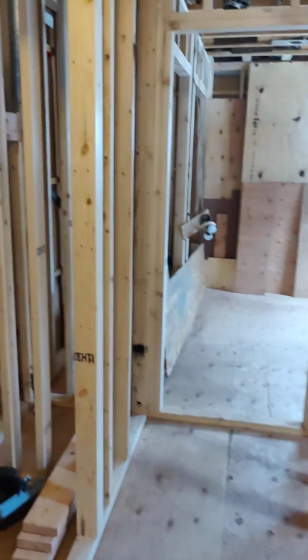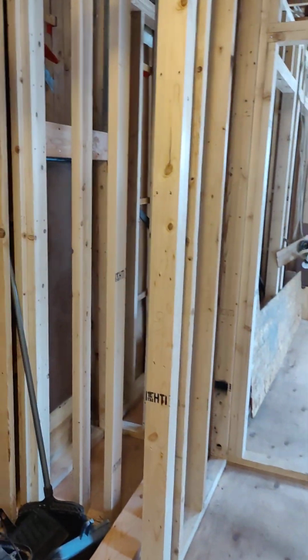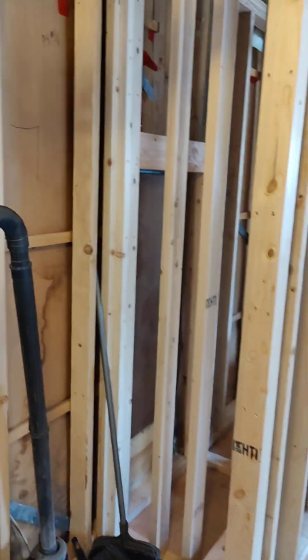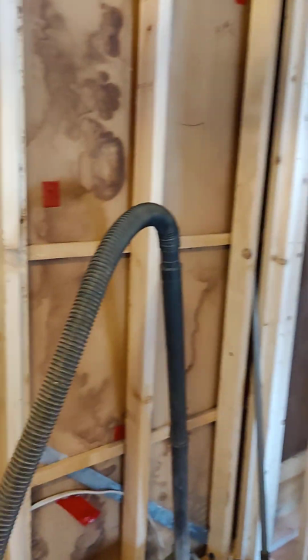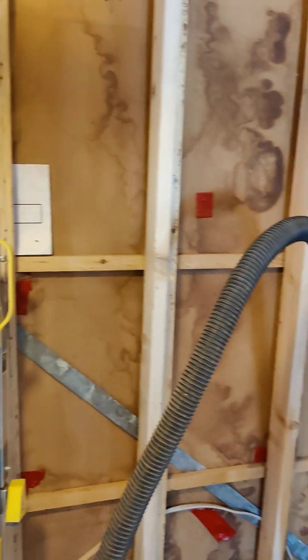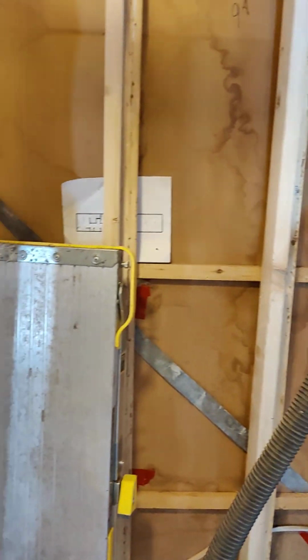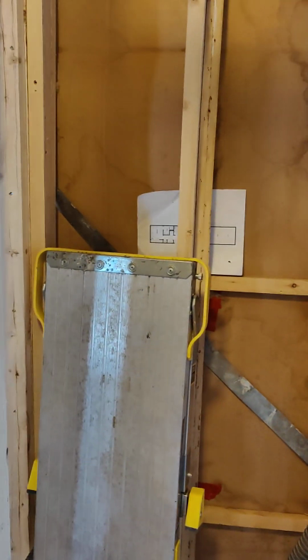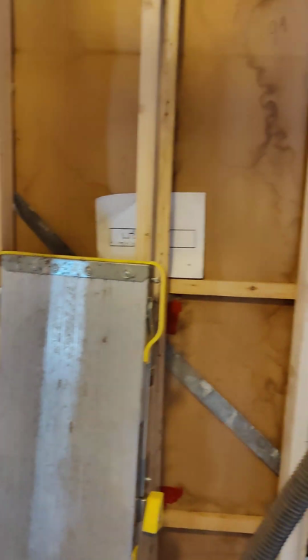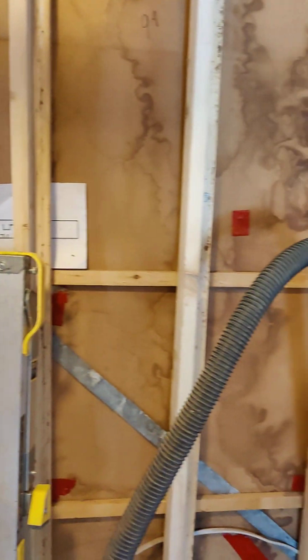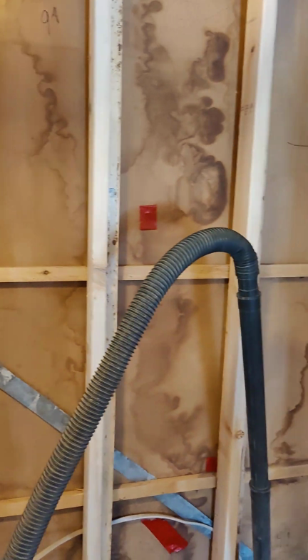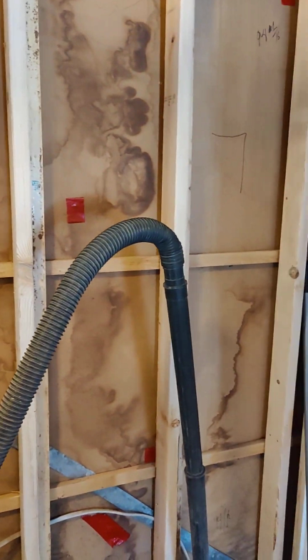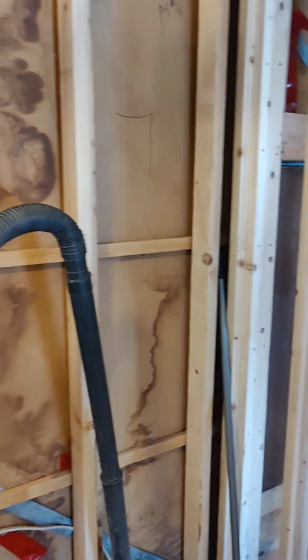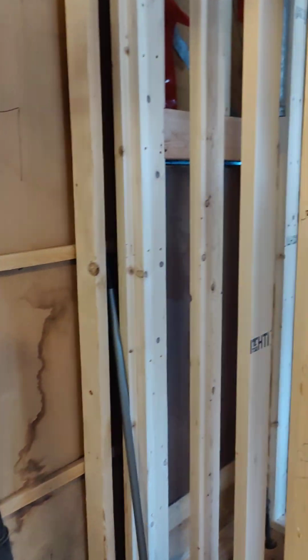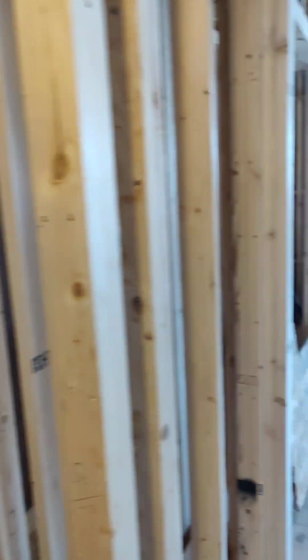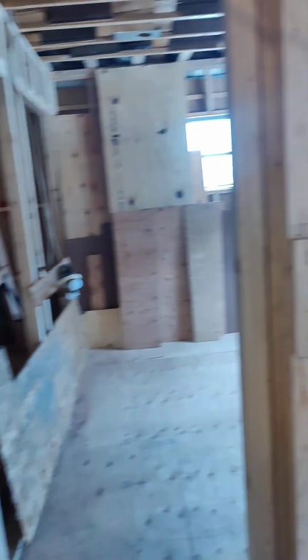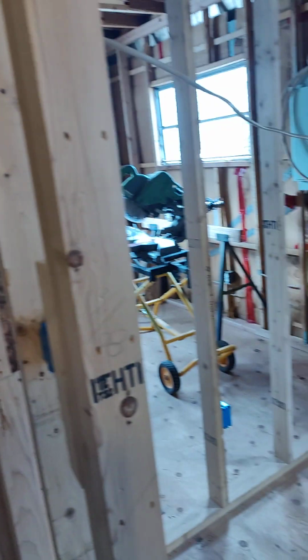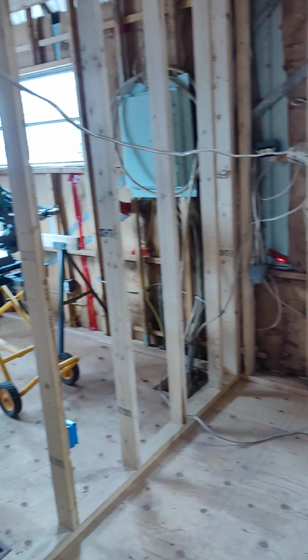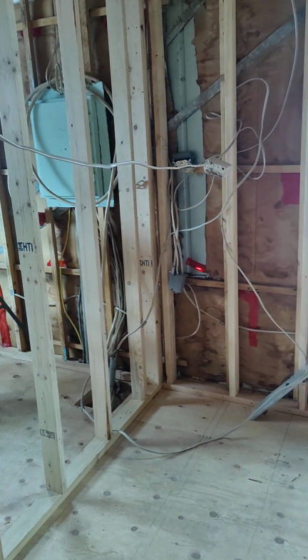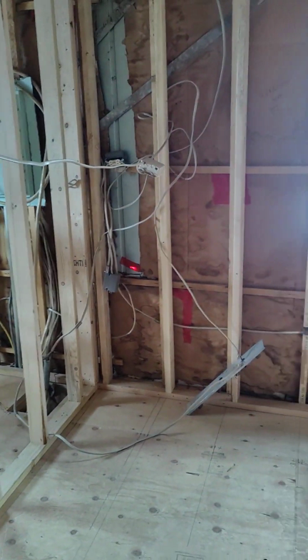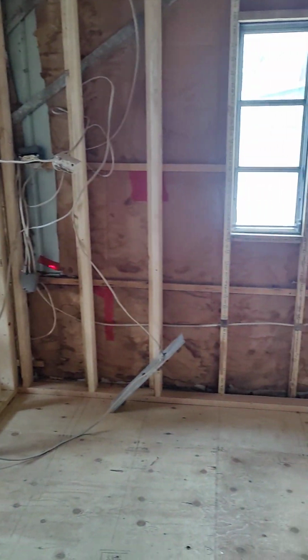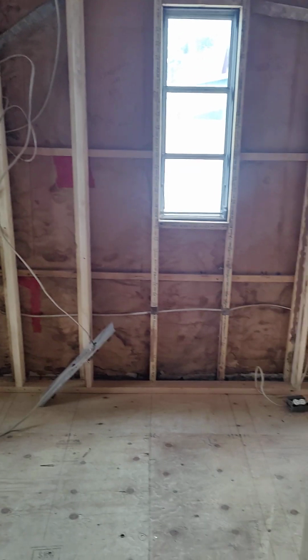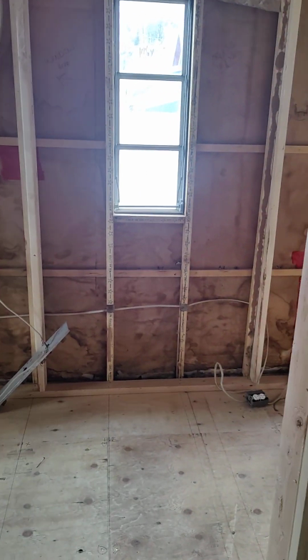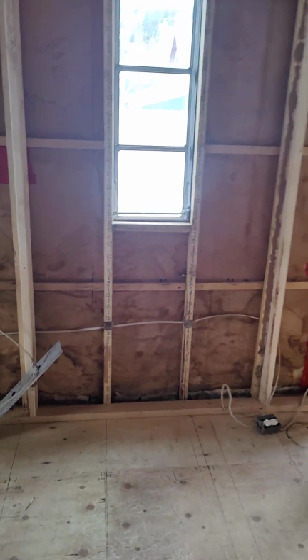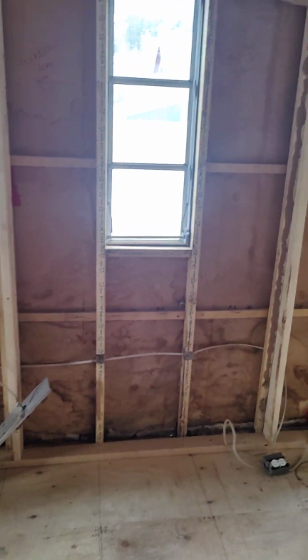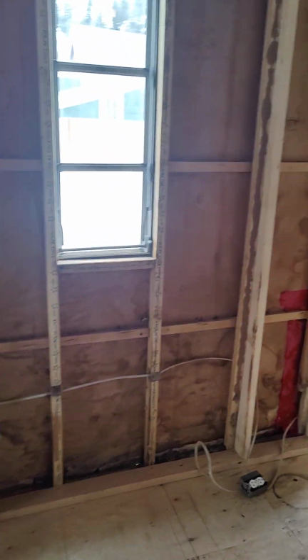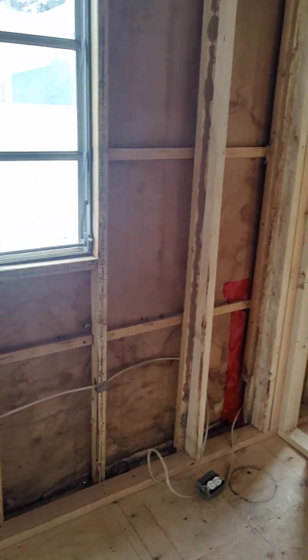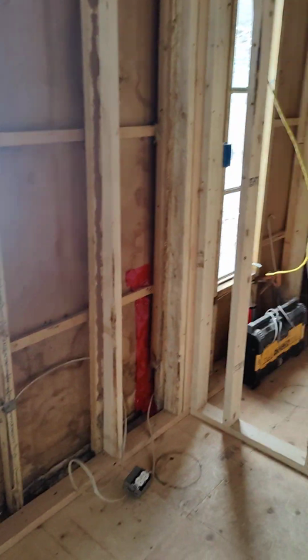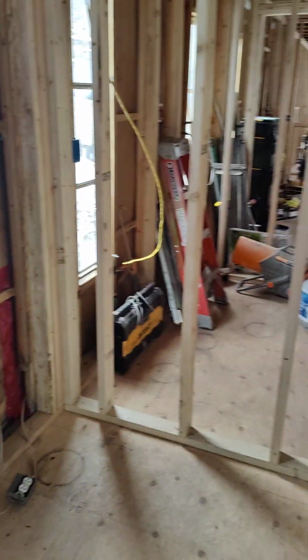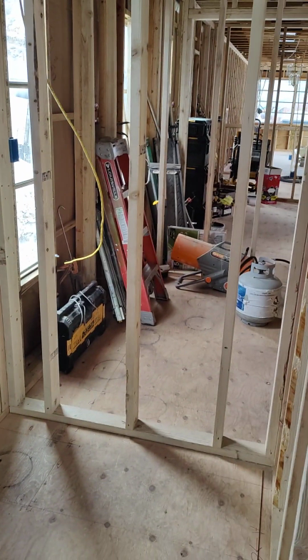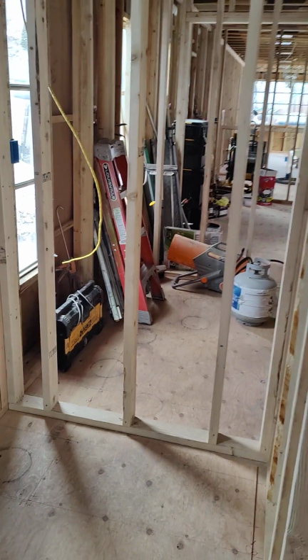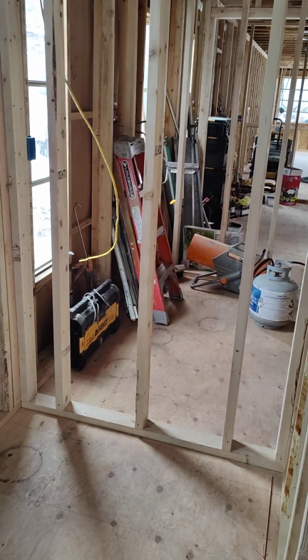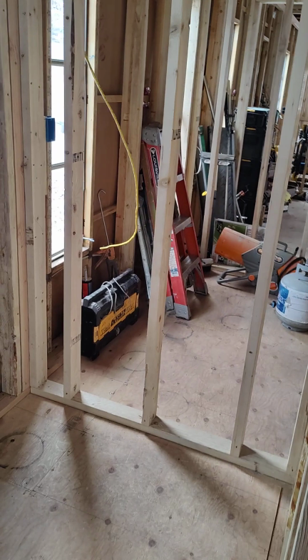This is a linen closet. This is the master bathroom and this is going to have a walk-in shower, no tub.